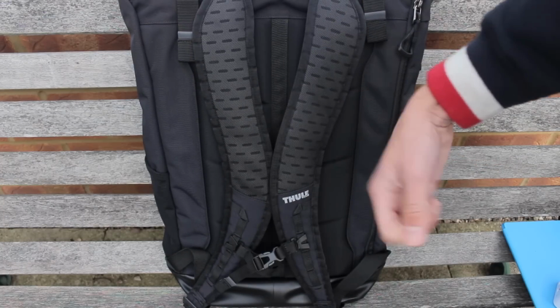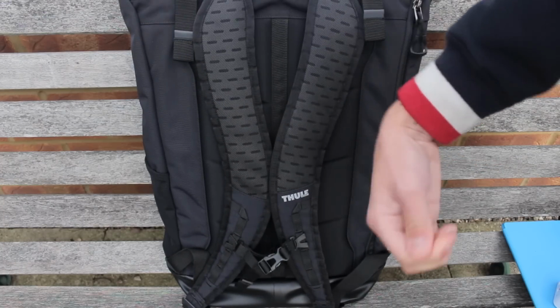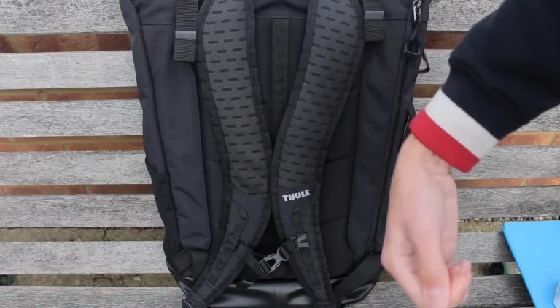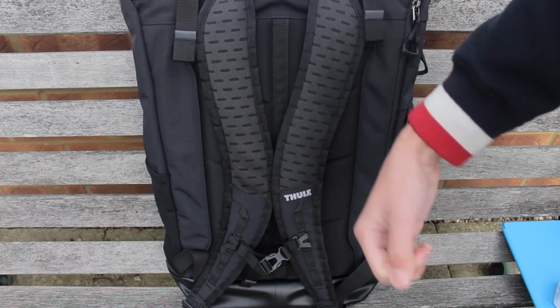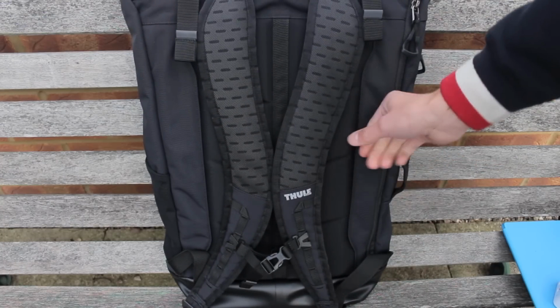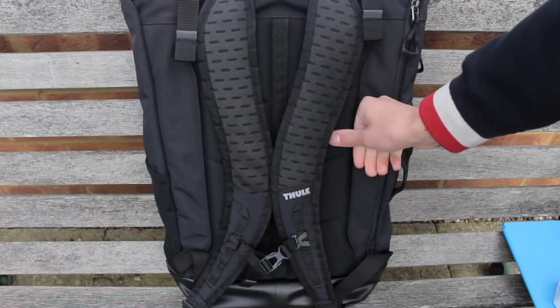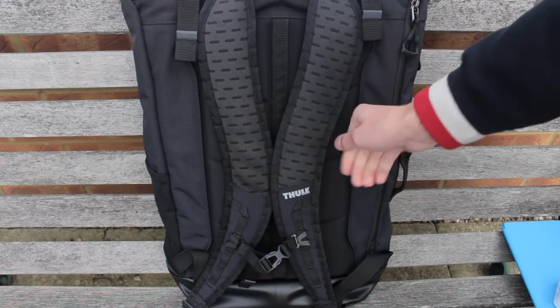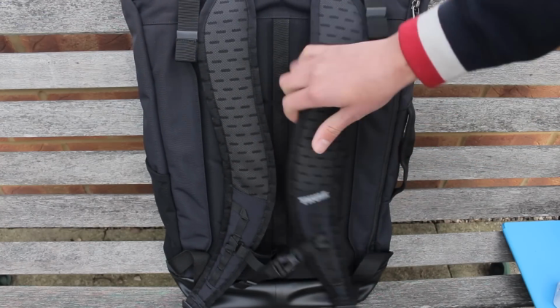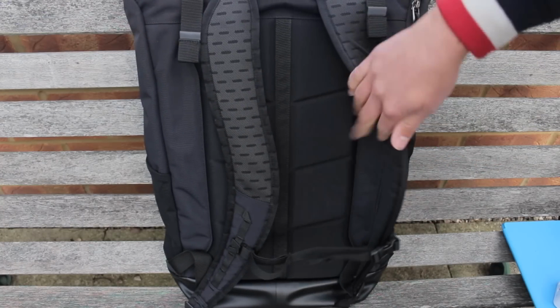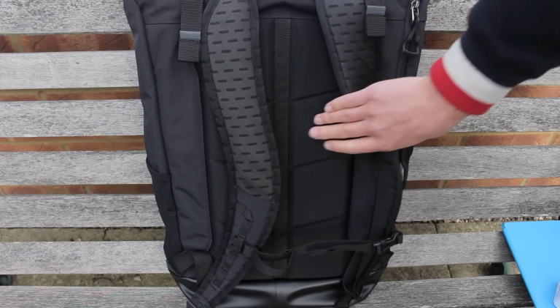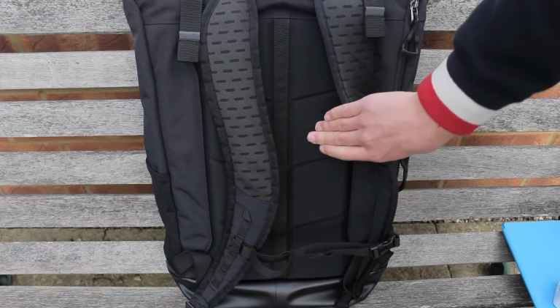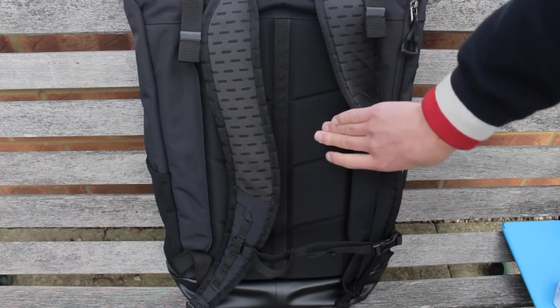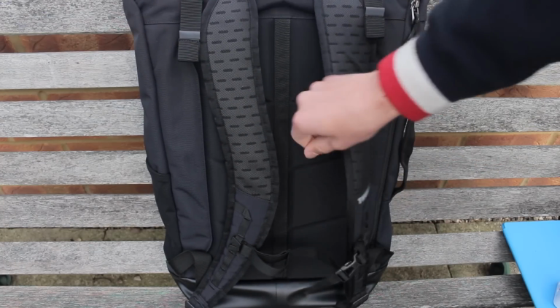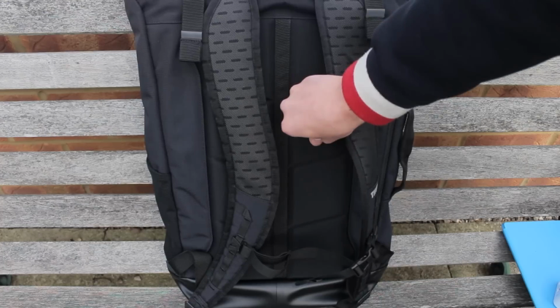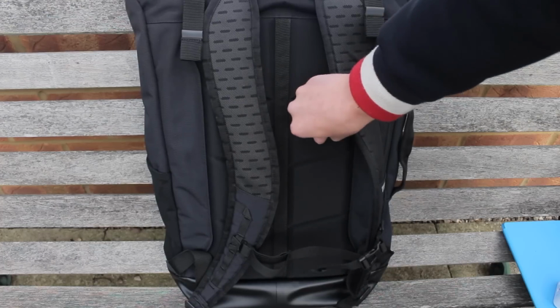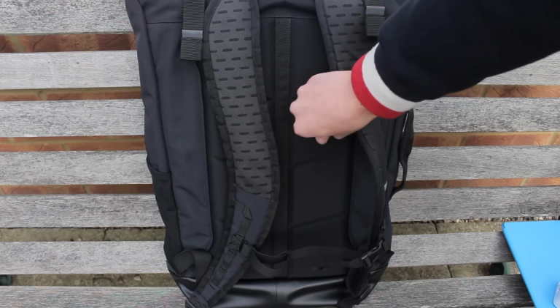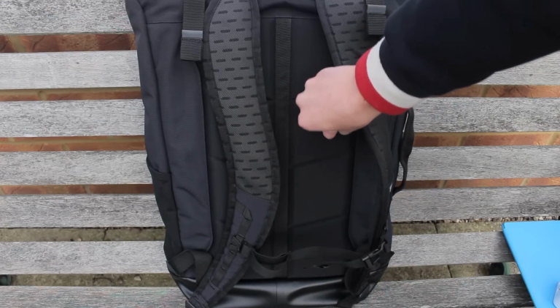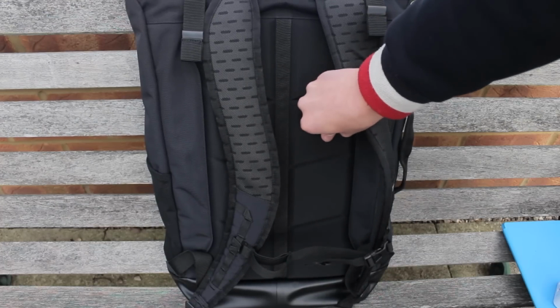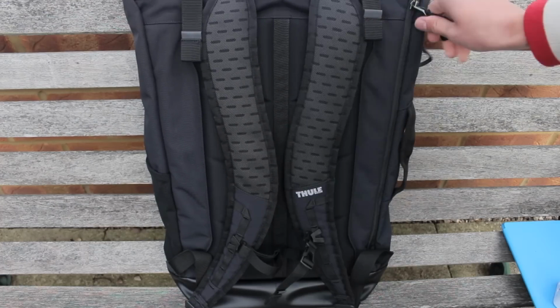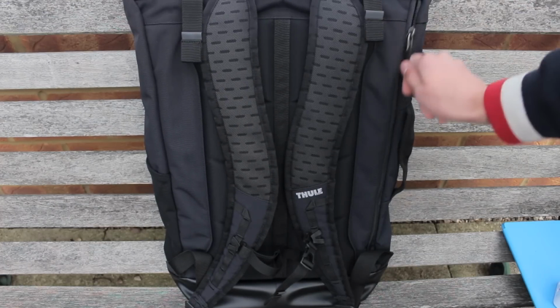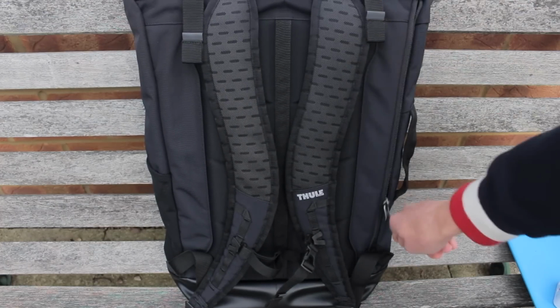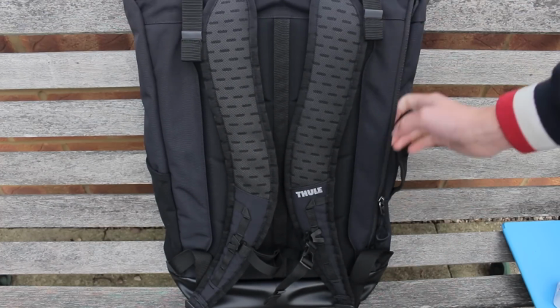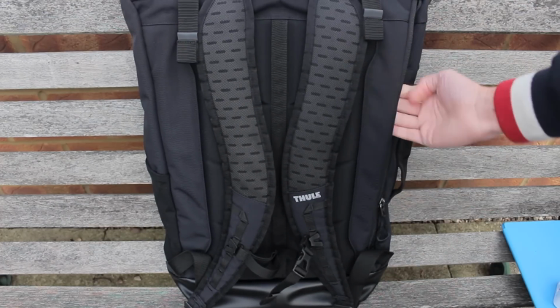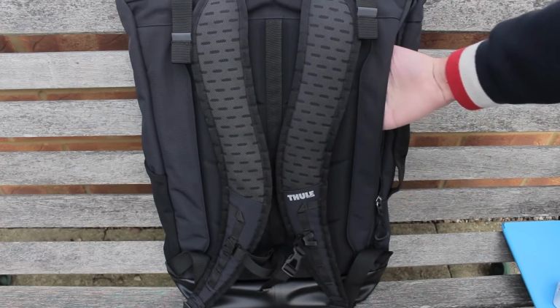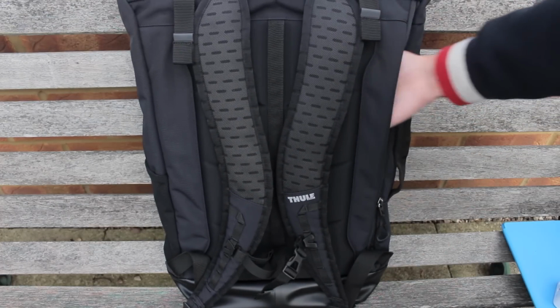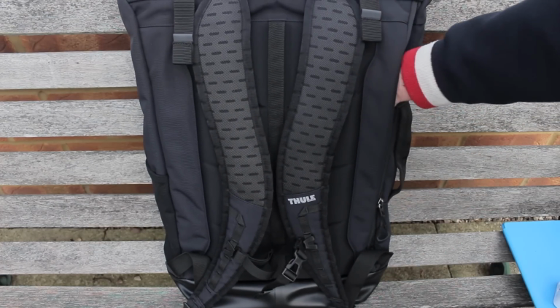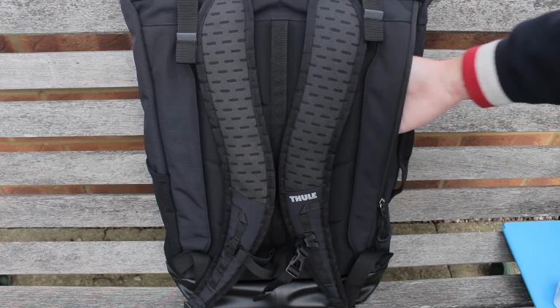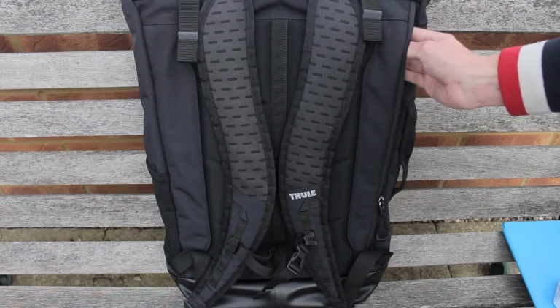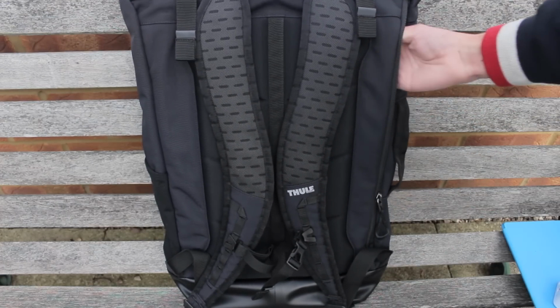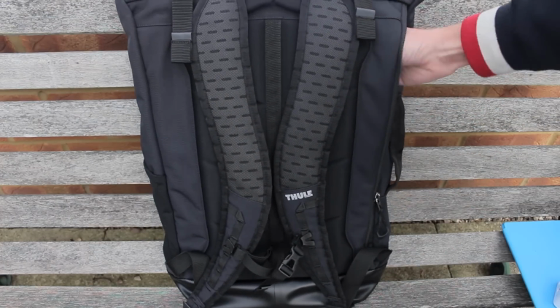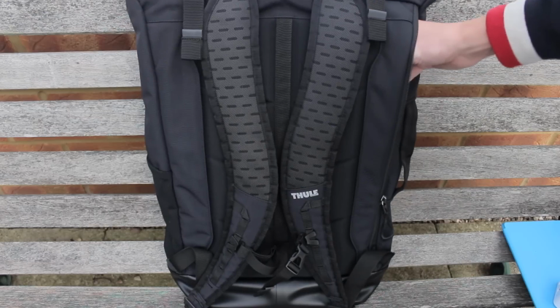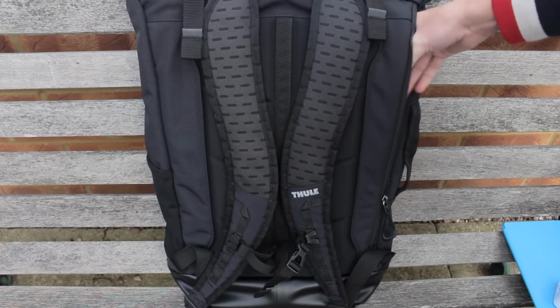The smallest 24 litre variant holds my 15.6 inch laptop just fine, so it's good for size. The backpack is also very comfortable to wear, thanks to the padding which does a very good job at keeping the experience comfortable.